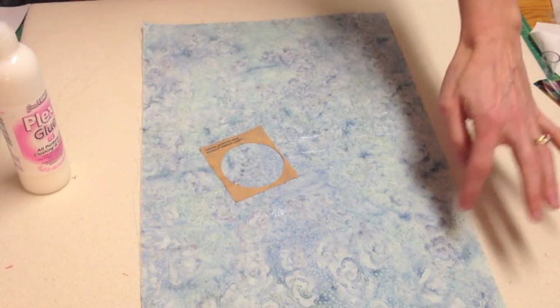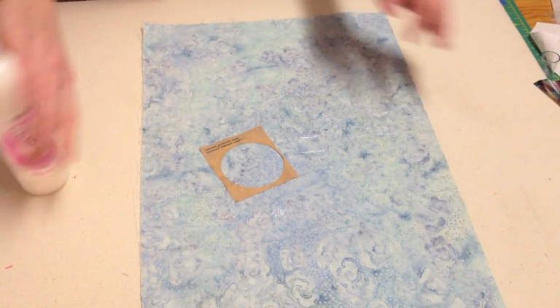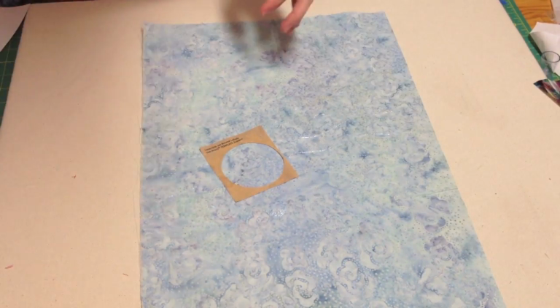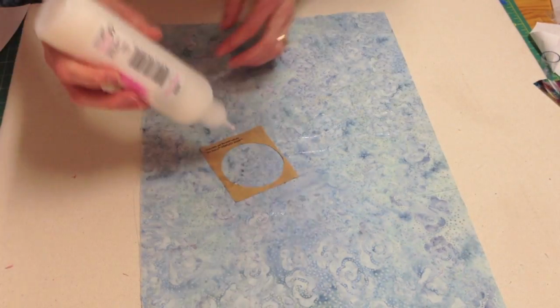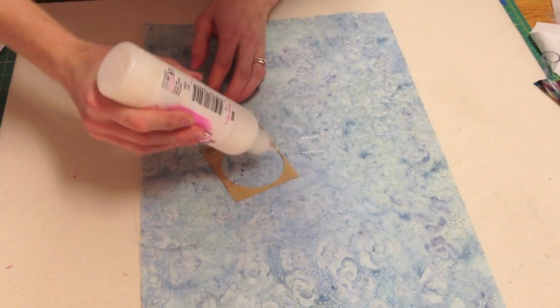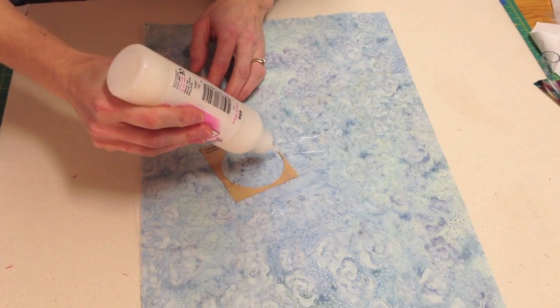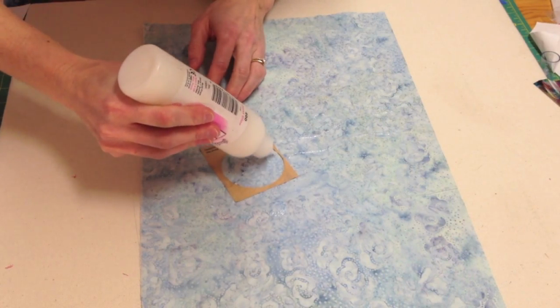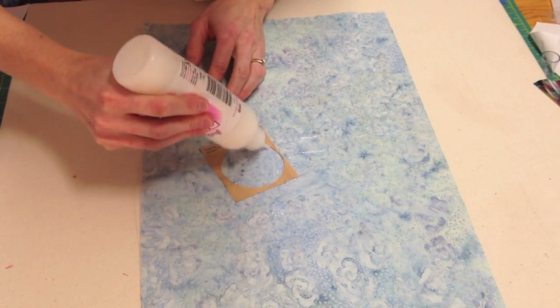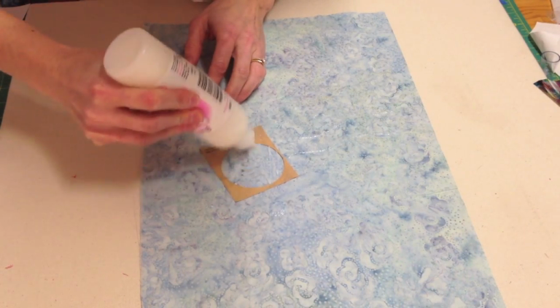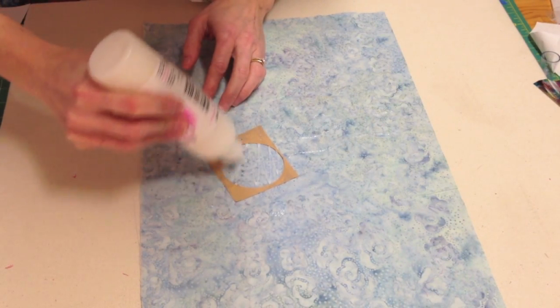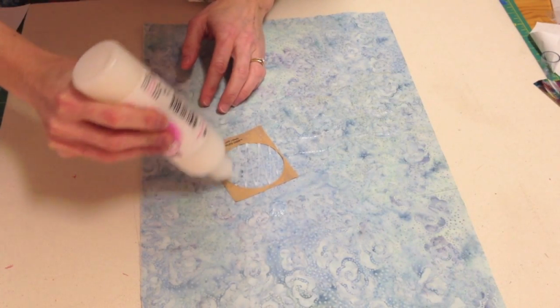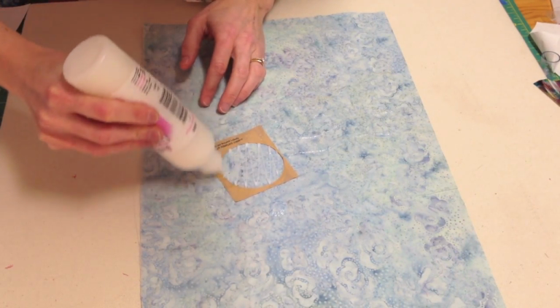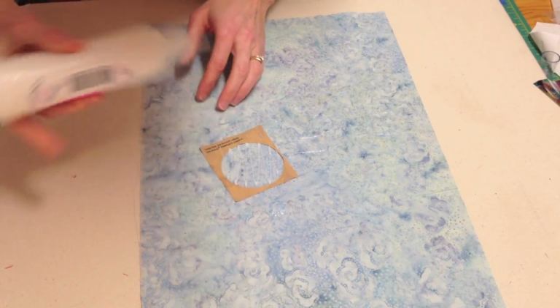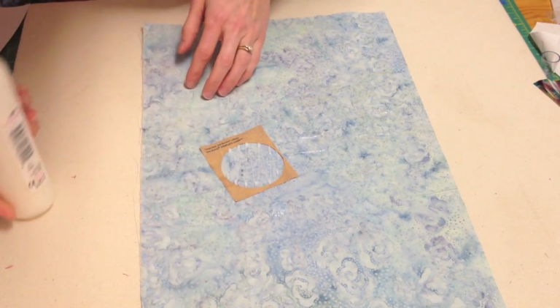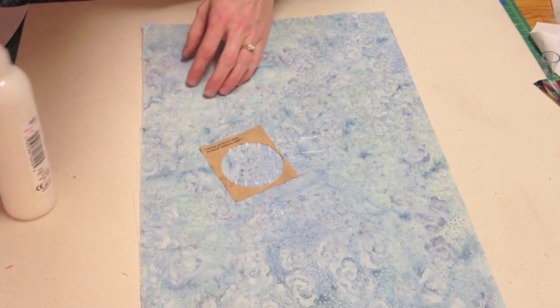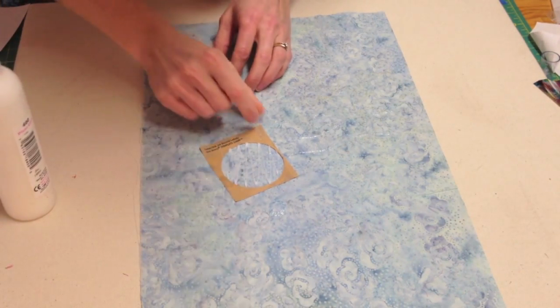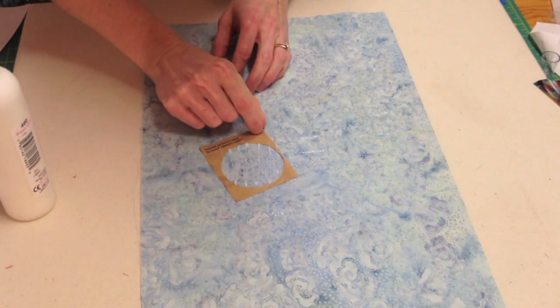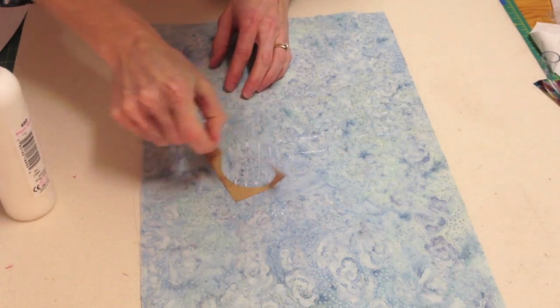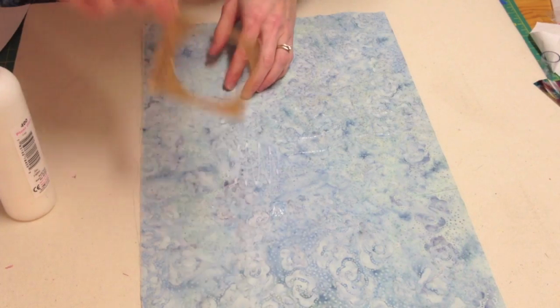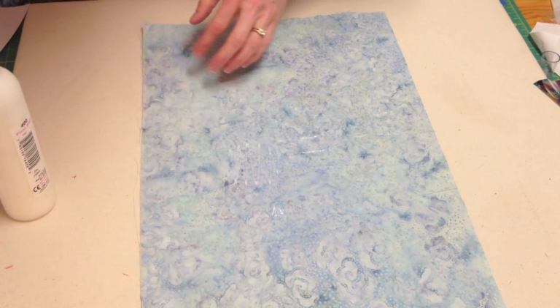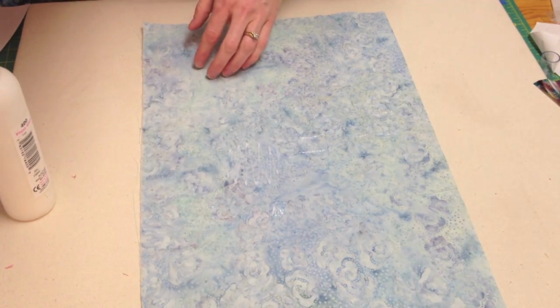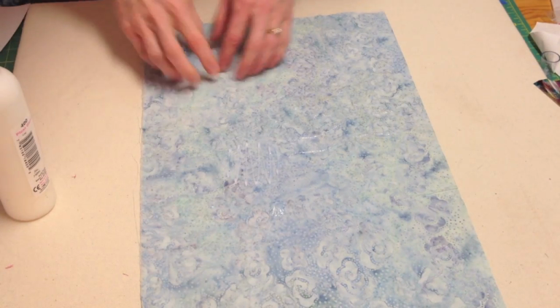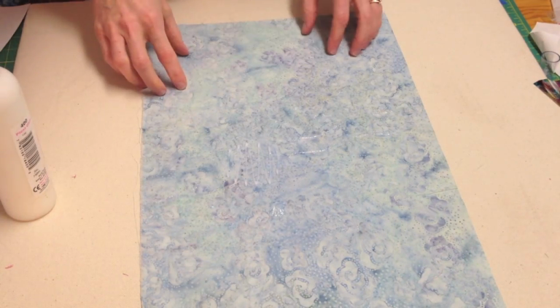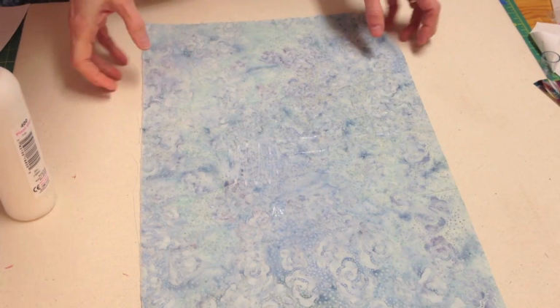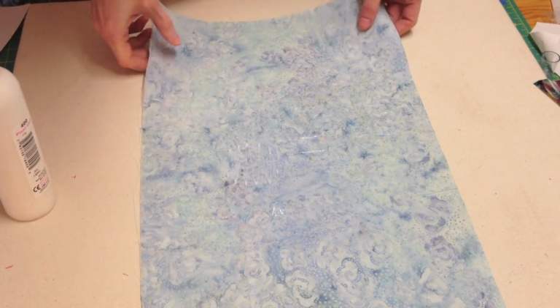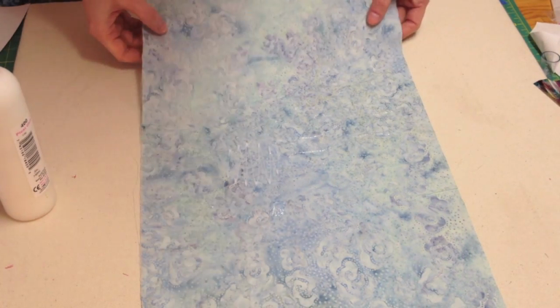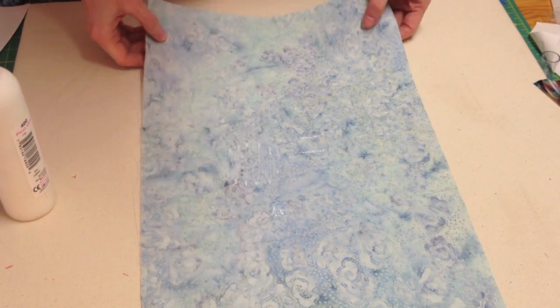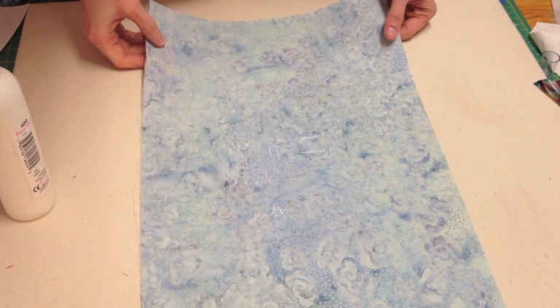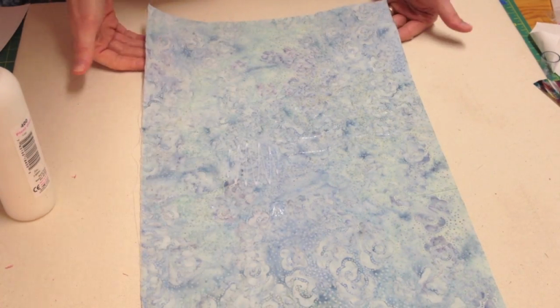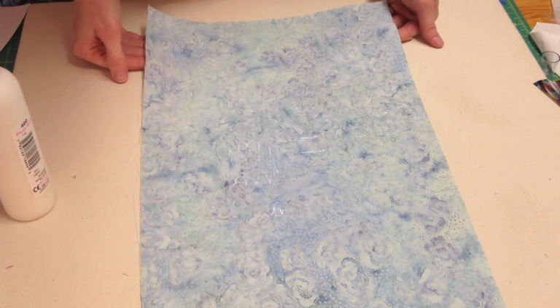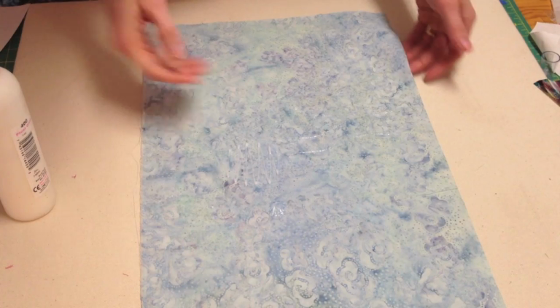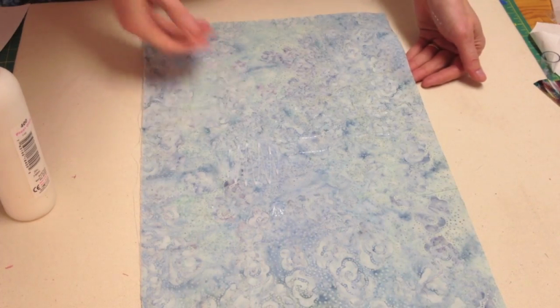You can also use the glue right out of the bottle to fill your circle in any way you like. Remove the sticker and allow the glue to dry — it should dry between one and three hours, and then you'll be ready to apply the foil.